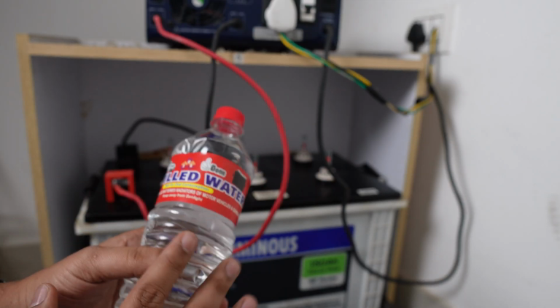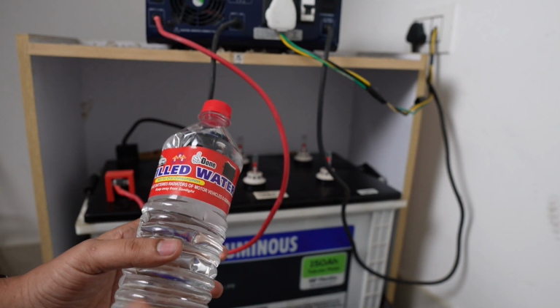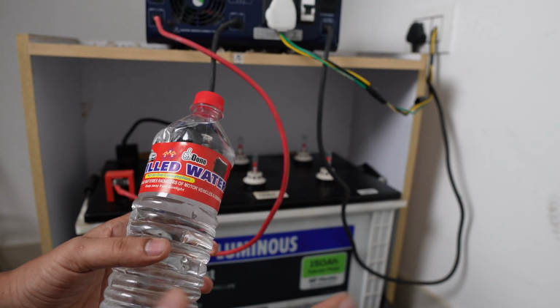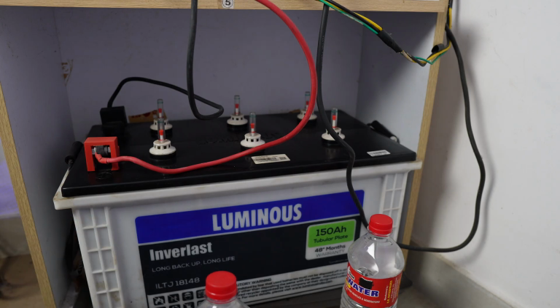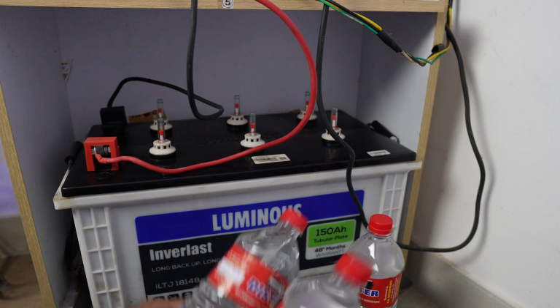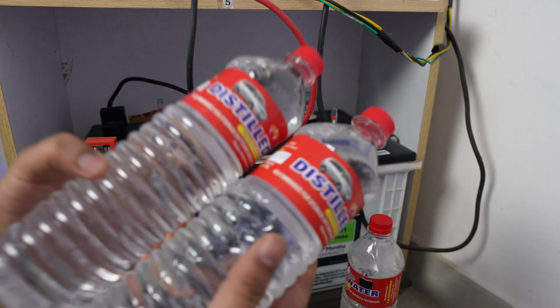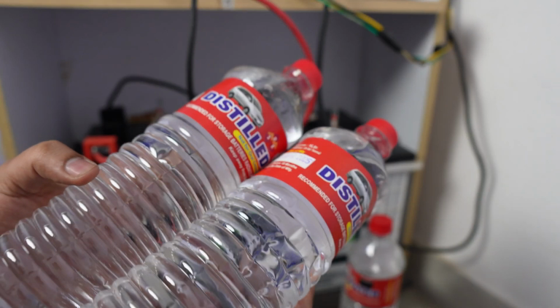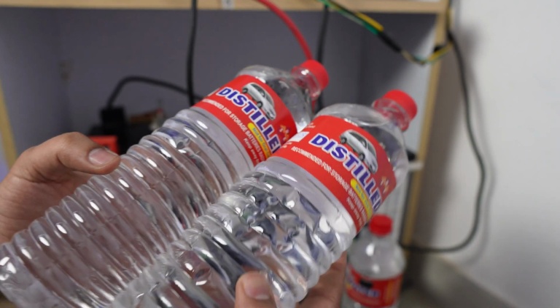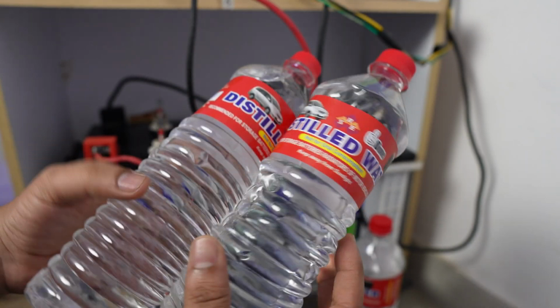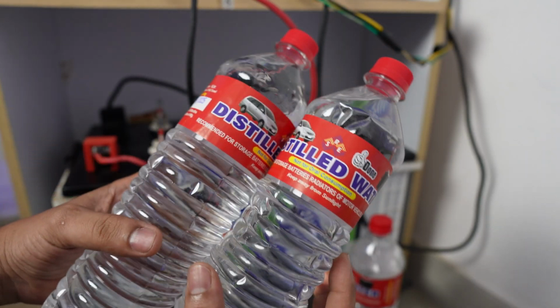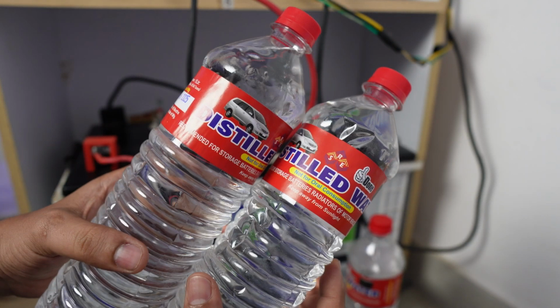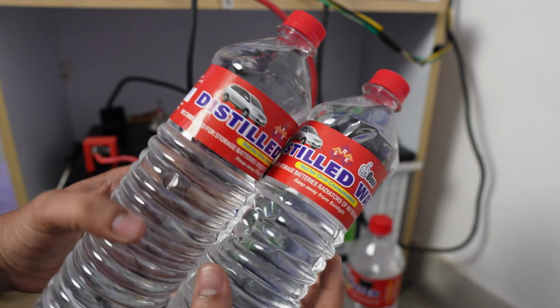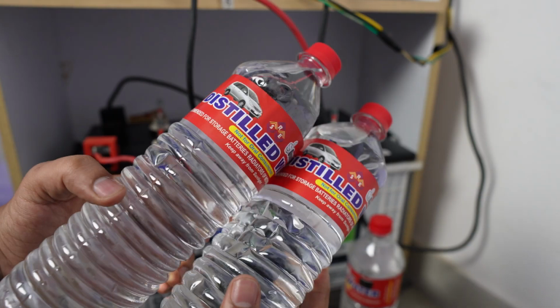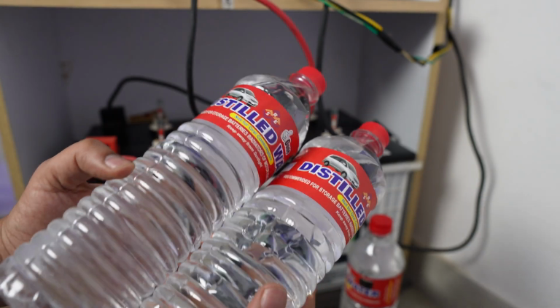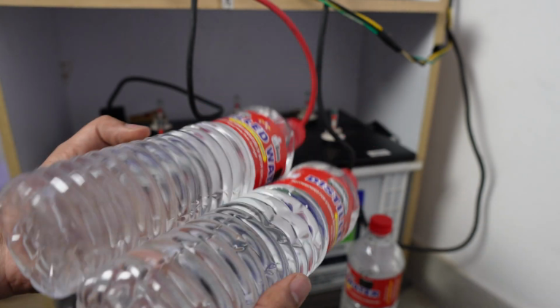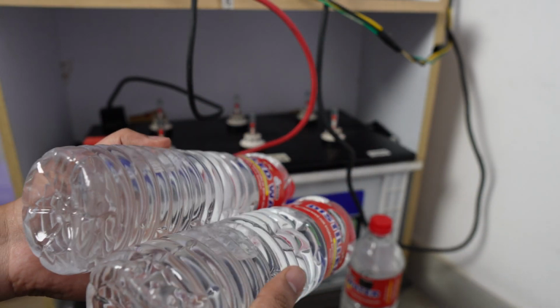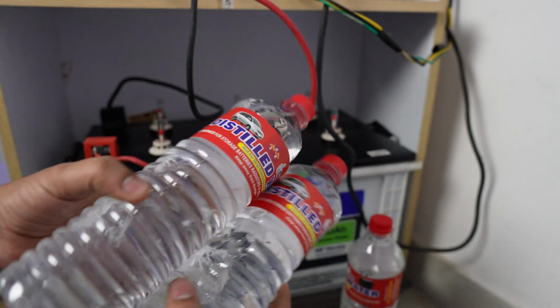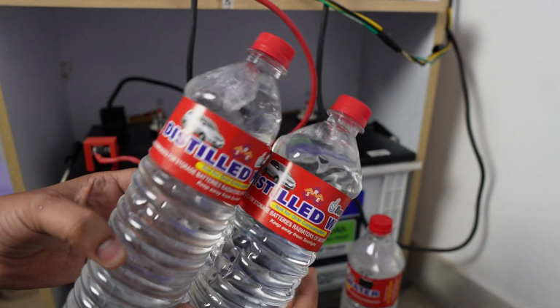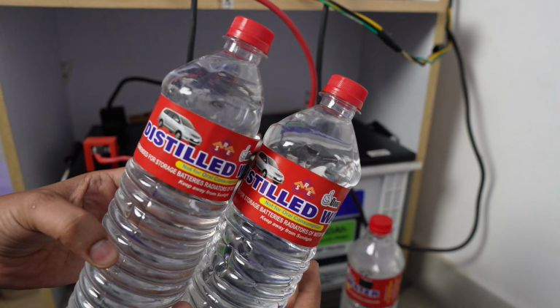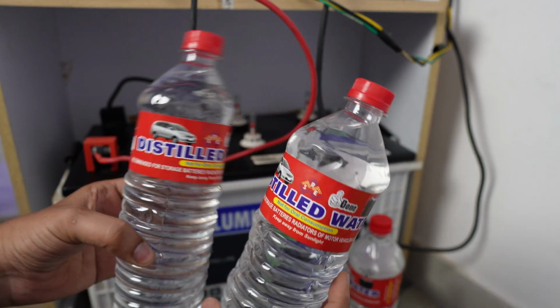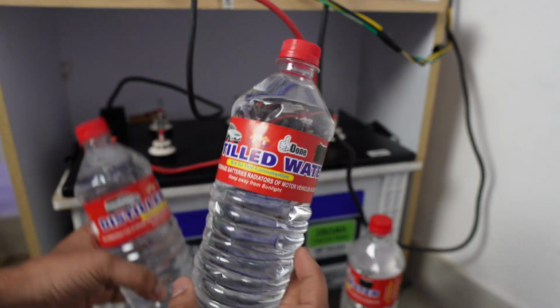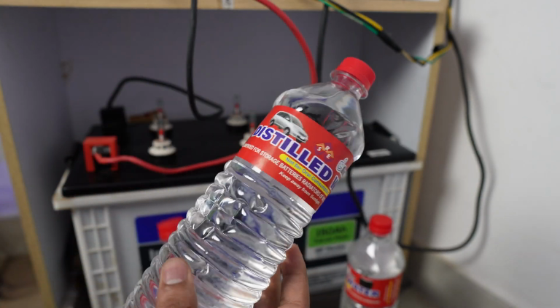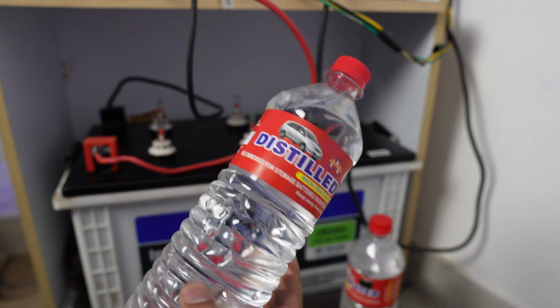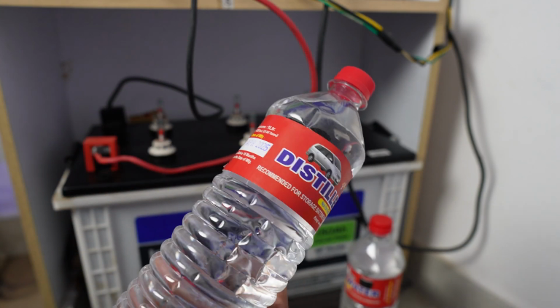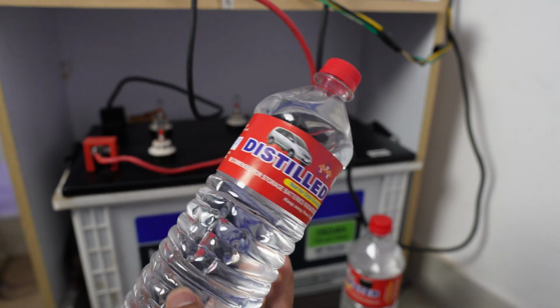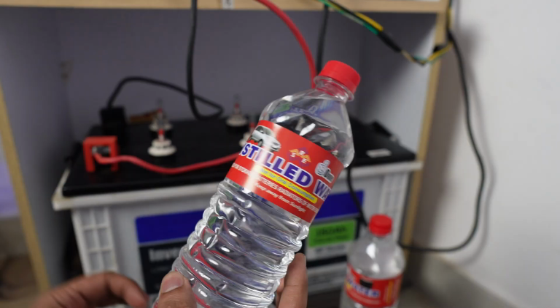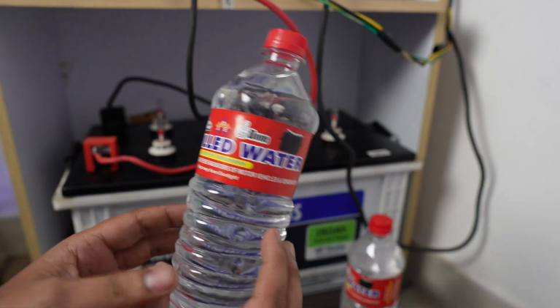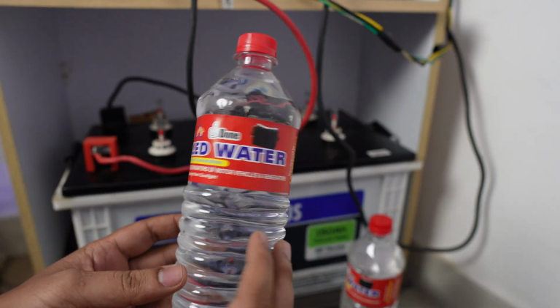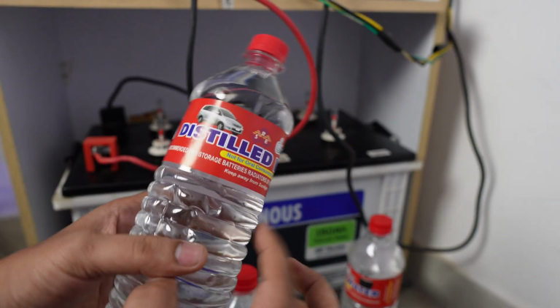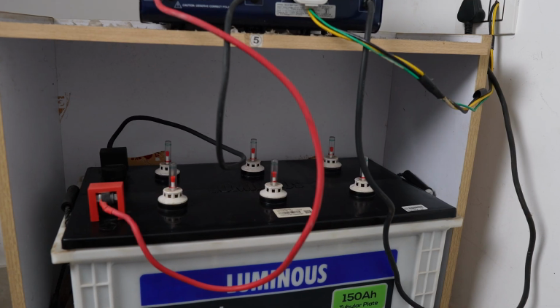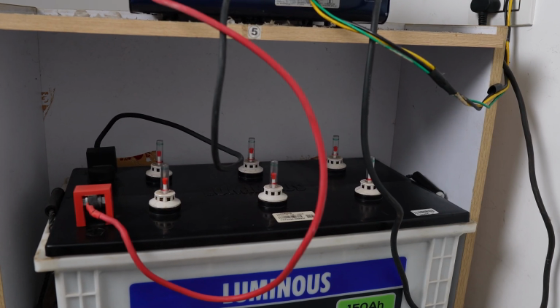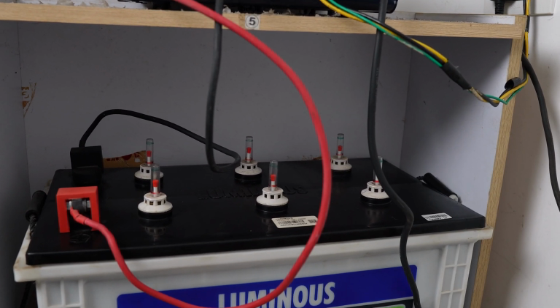The water must be pure distilled water. You can remove and refill the distilled water easily — you can pump it easily. You can use this for your inverter battery.